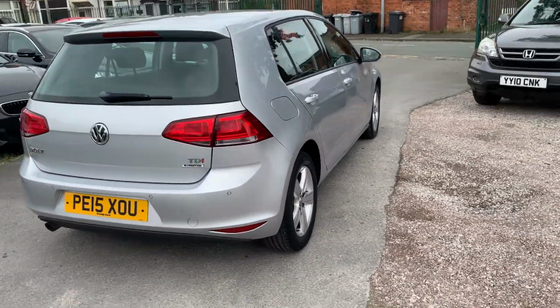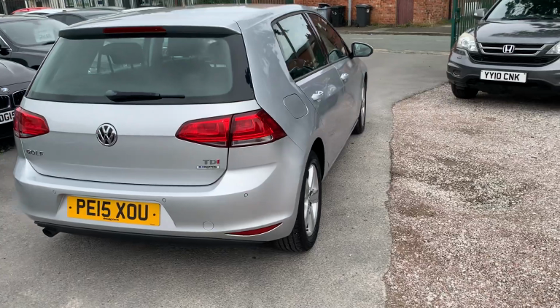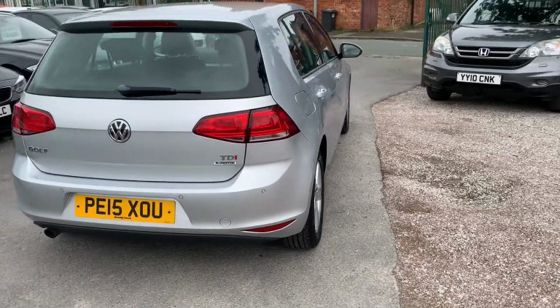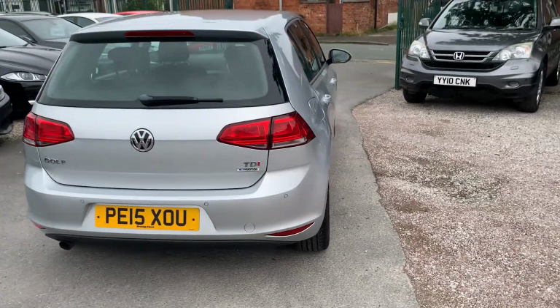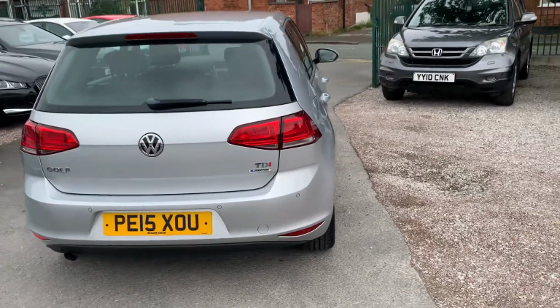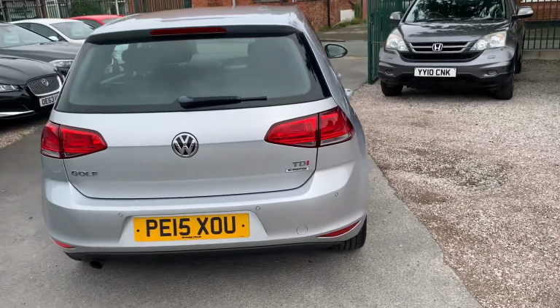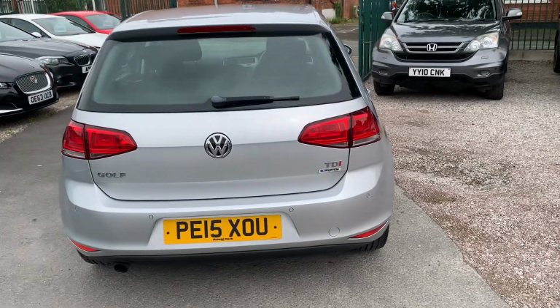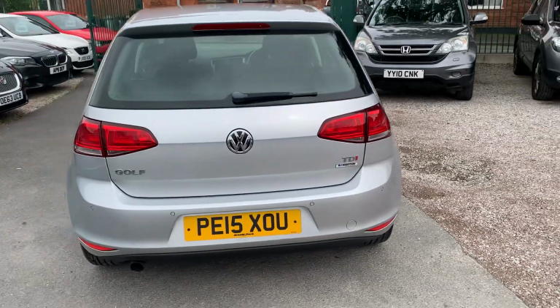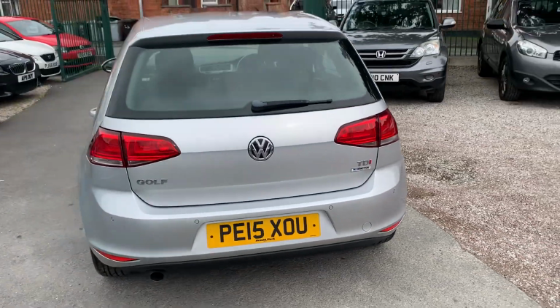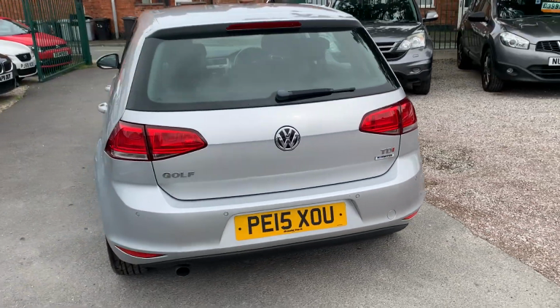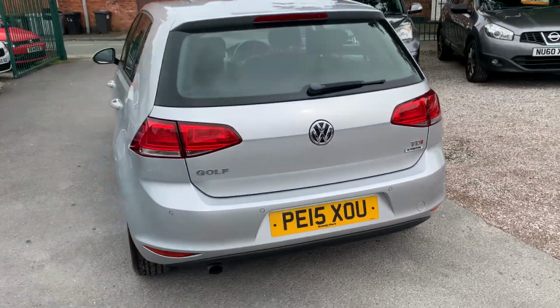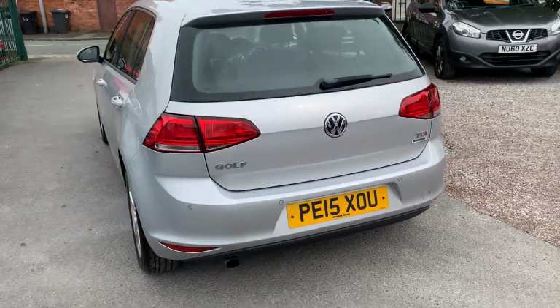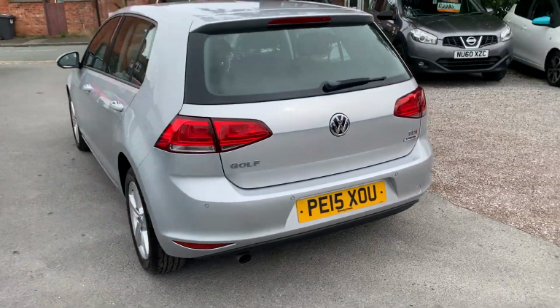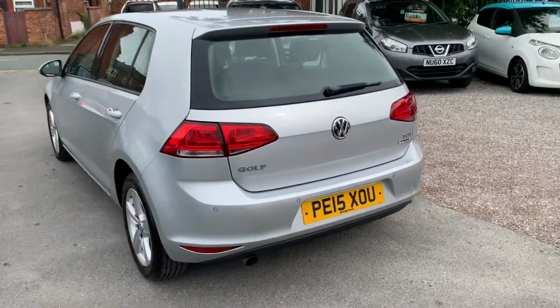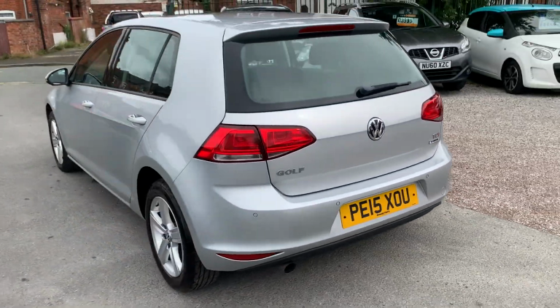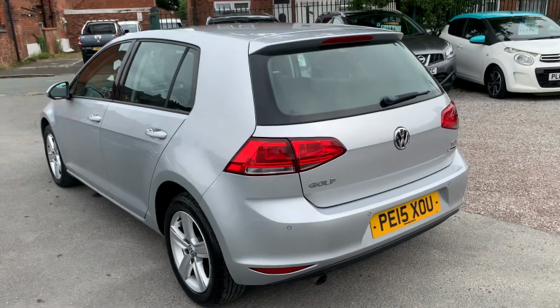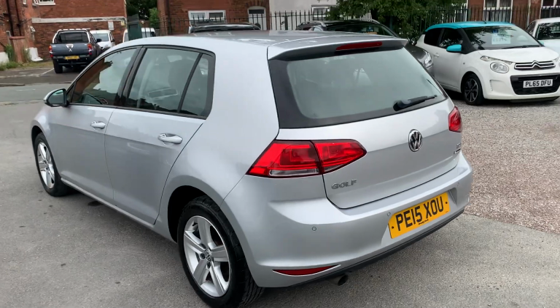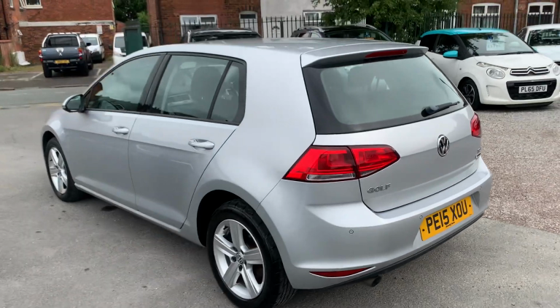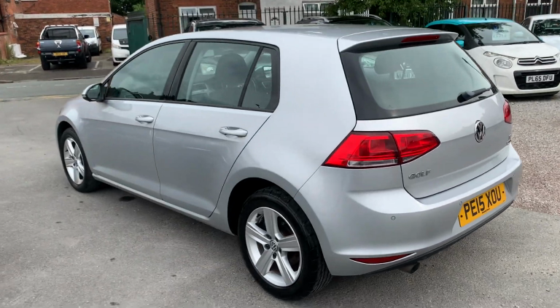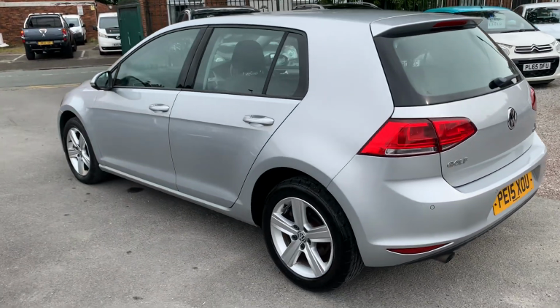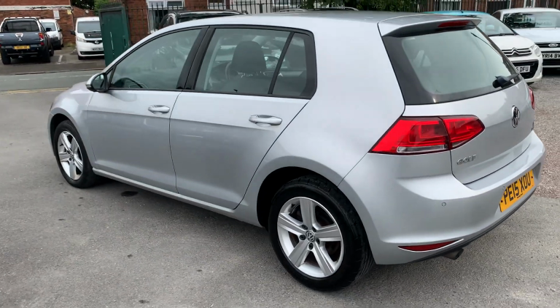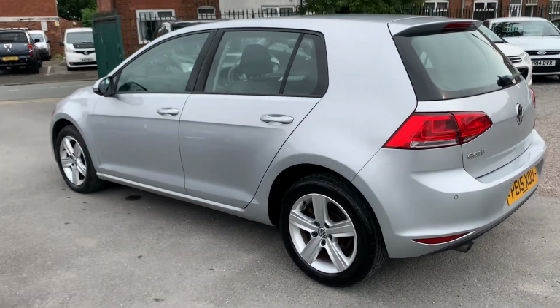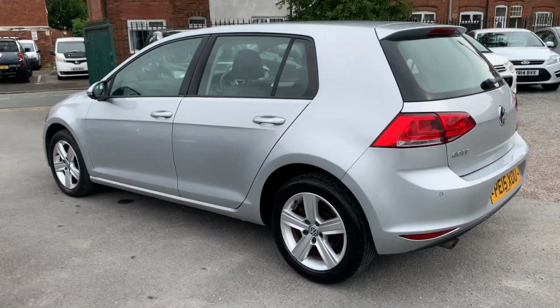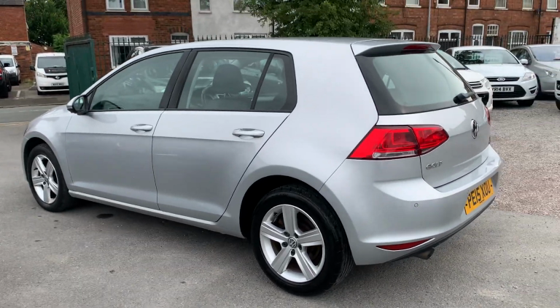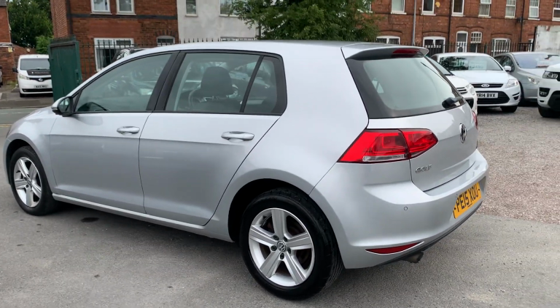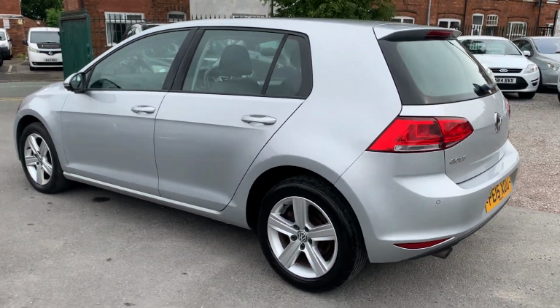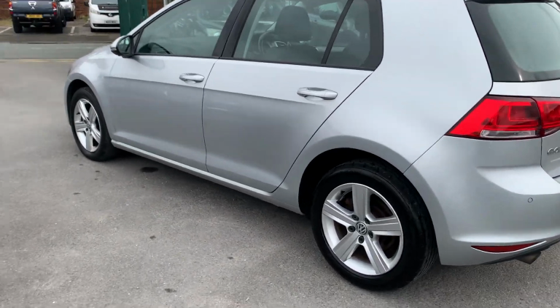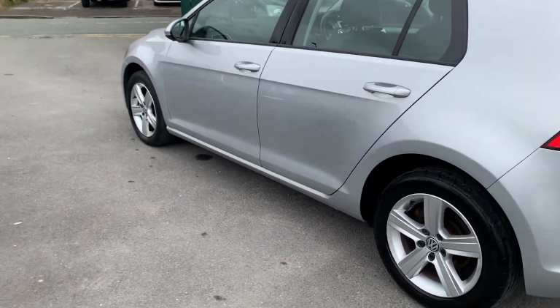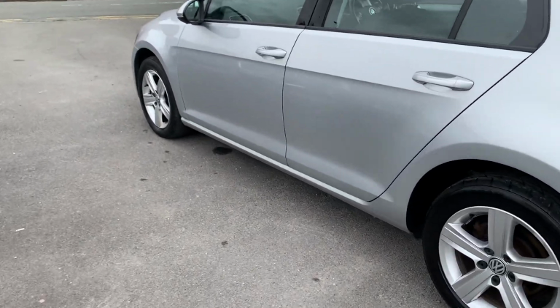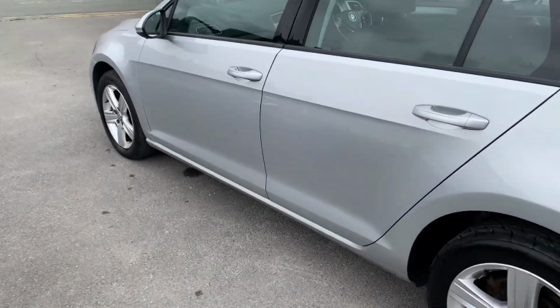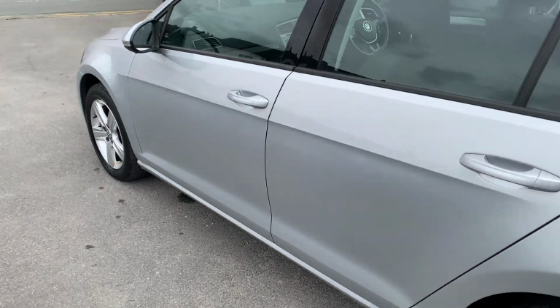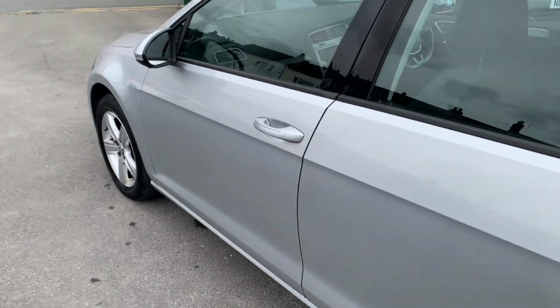Lovely low miles on this one. This will be so economical to run. Nice low tax brackets. Ultra reliable. Let's have a look inside.